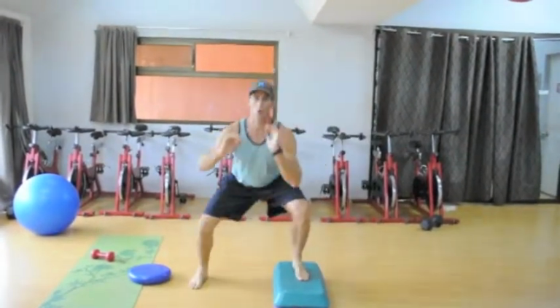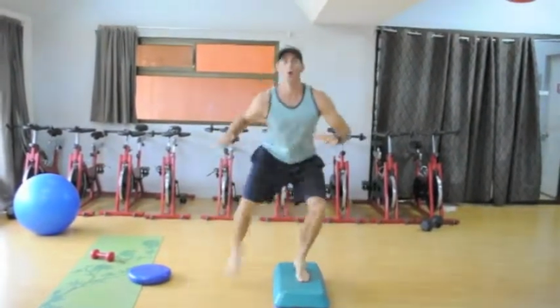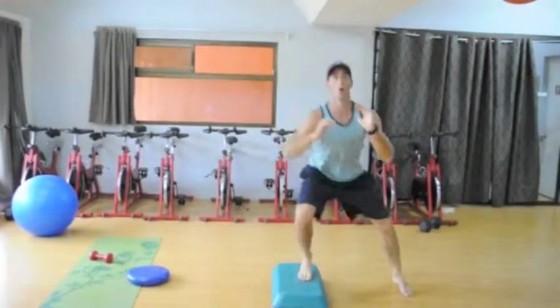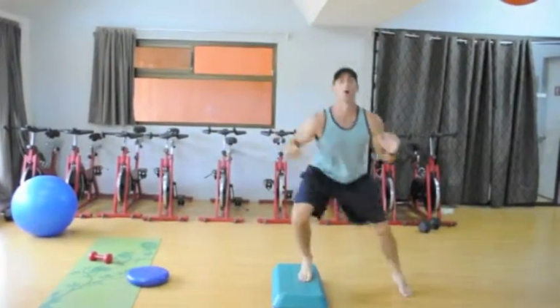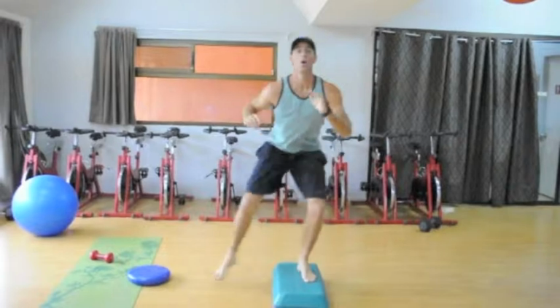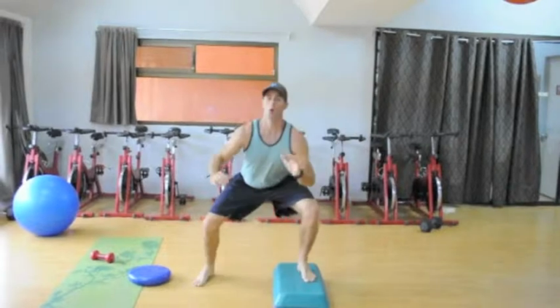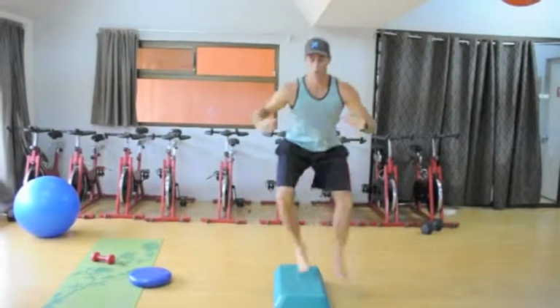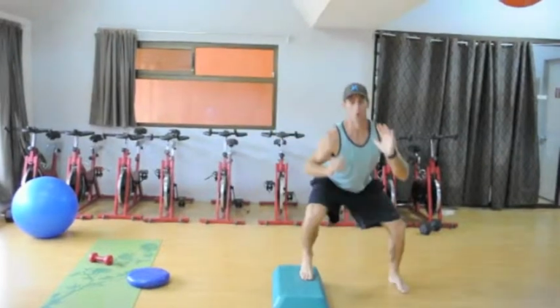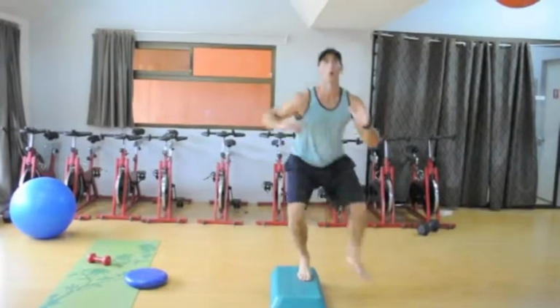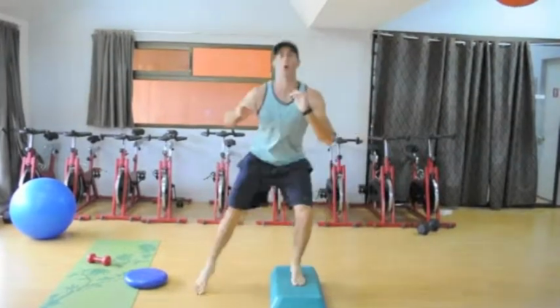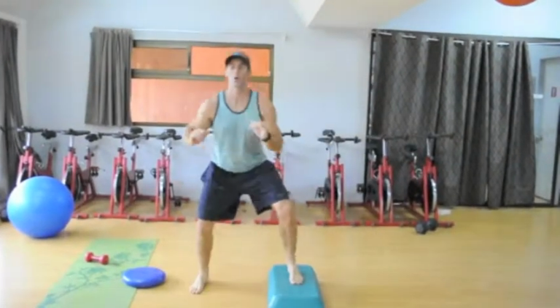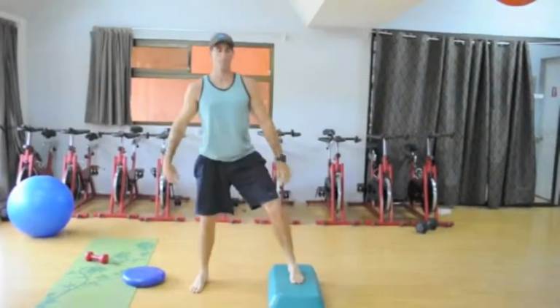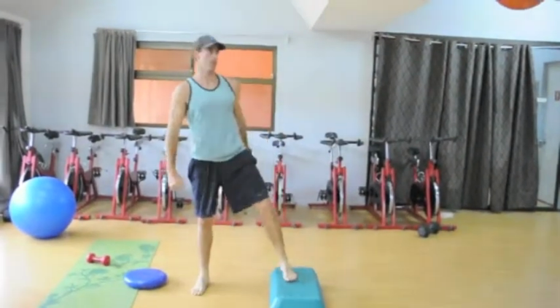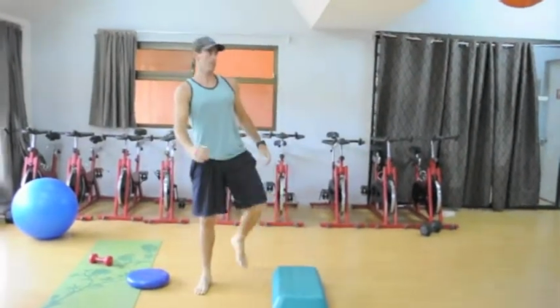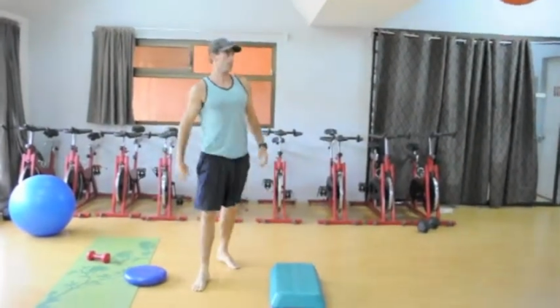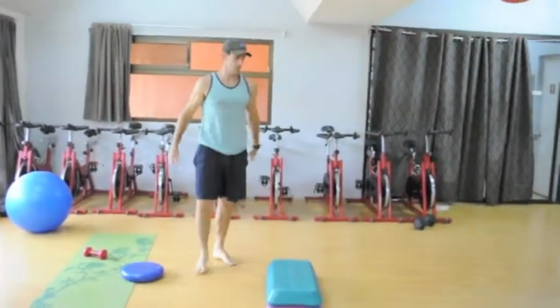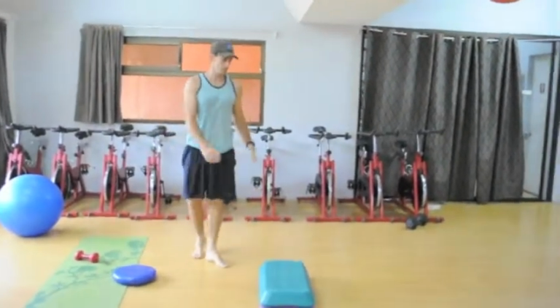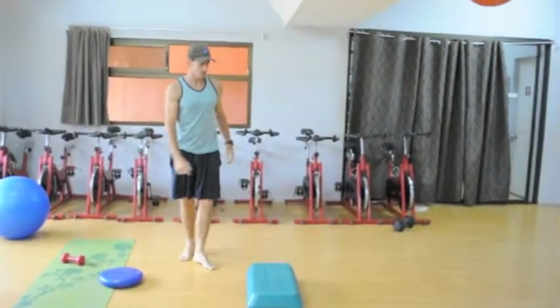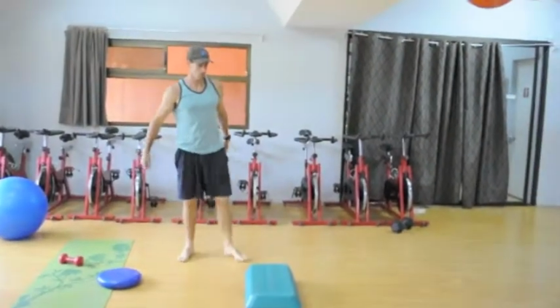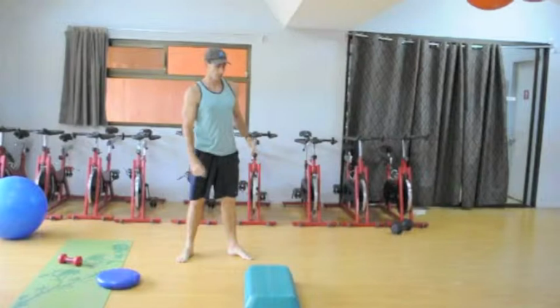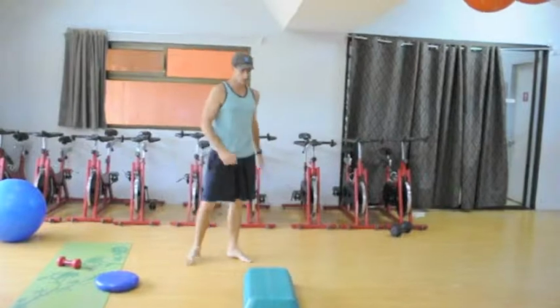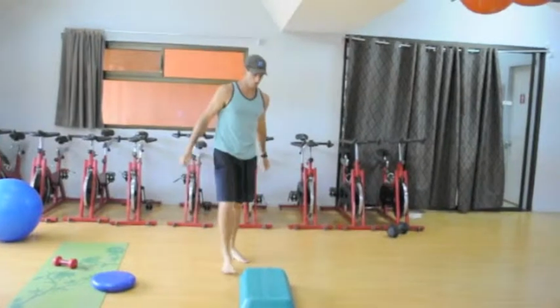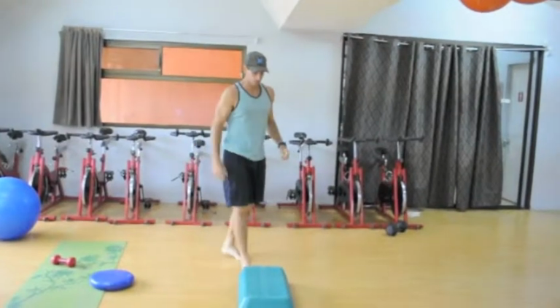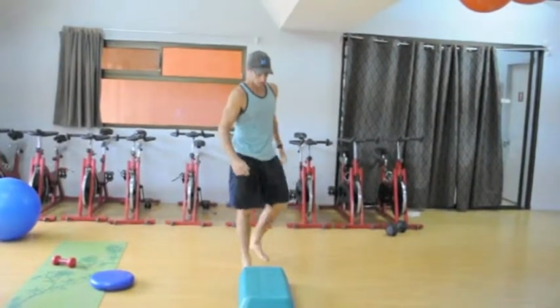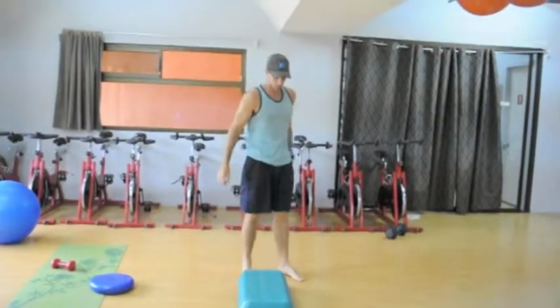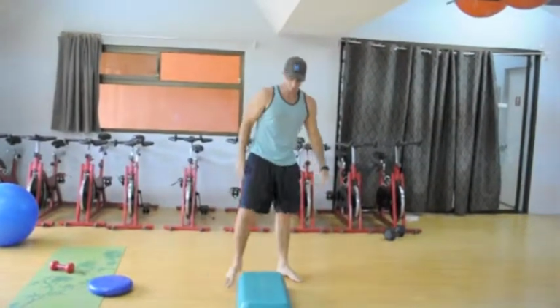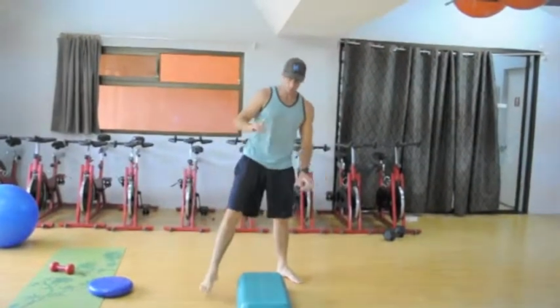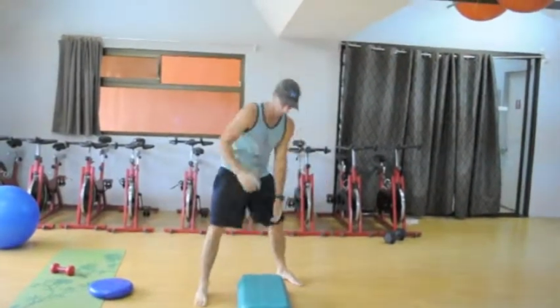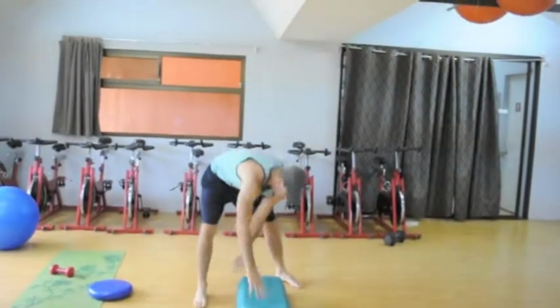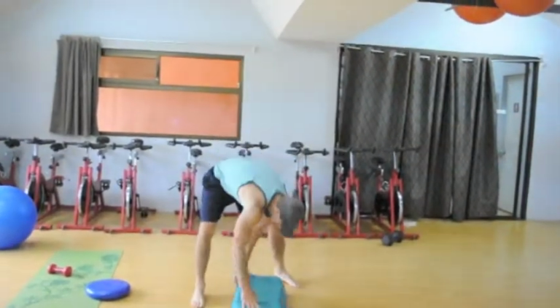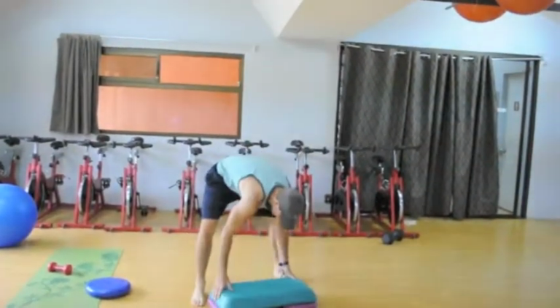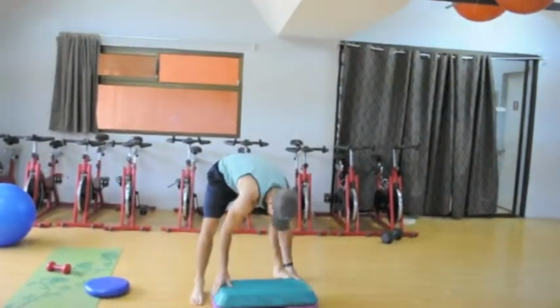Surfing well, we really need to make those minor adjustments on the board — adjust the wave, adjust the water. So doing this type of training will really make that much easier for you.